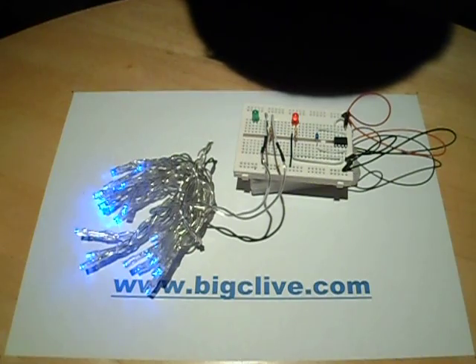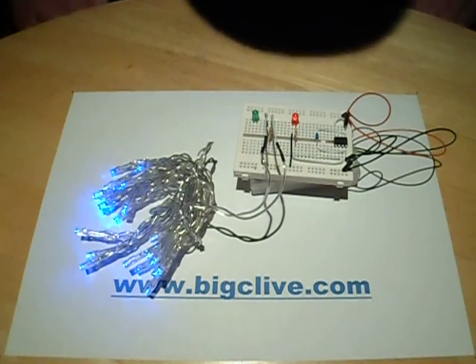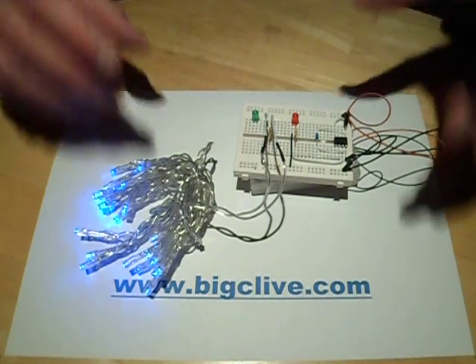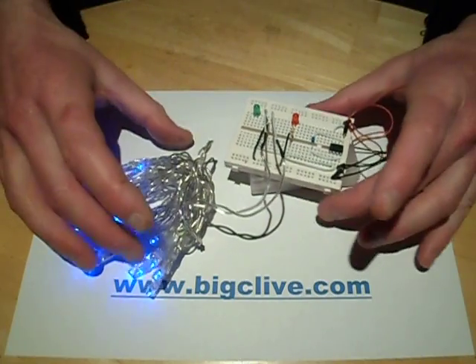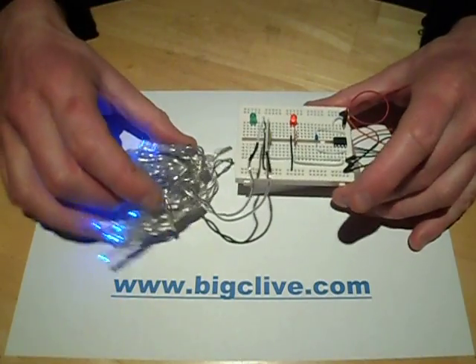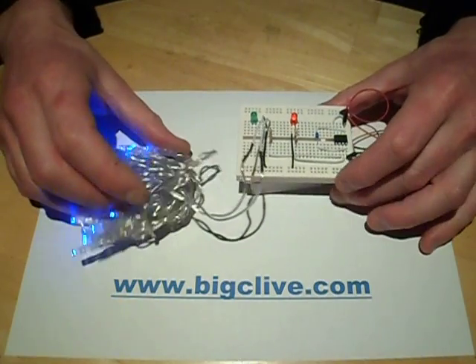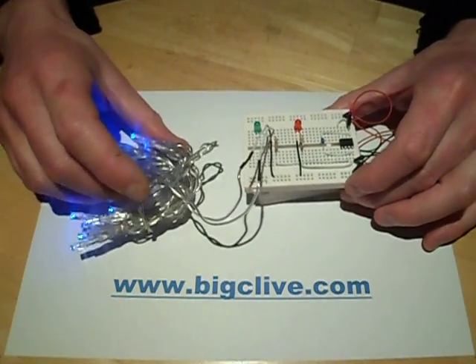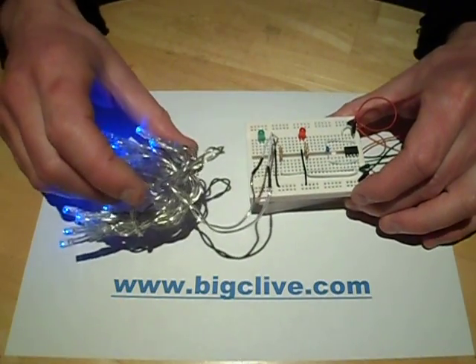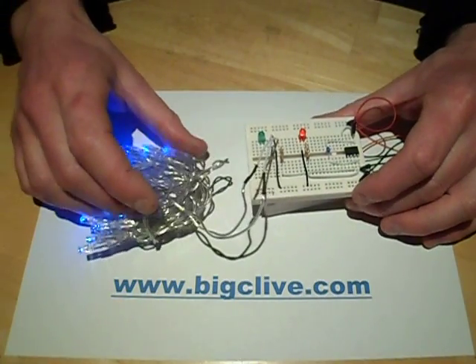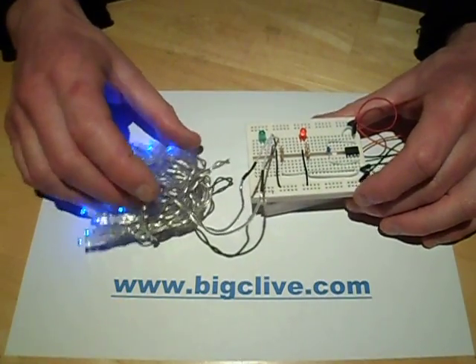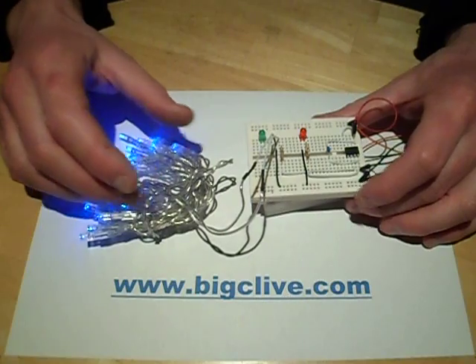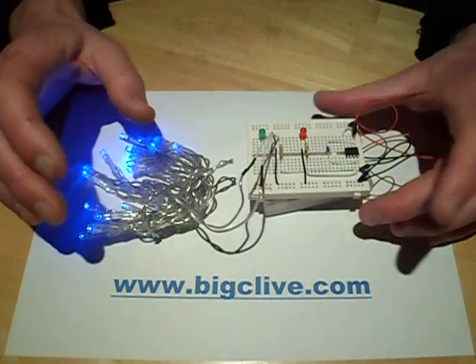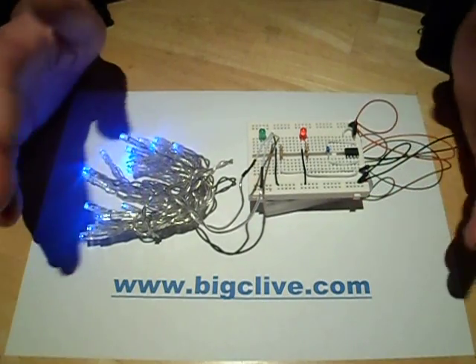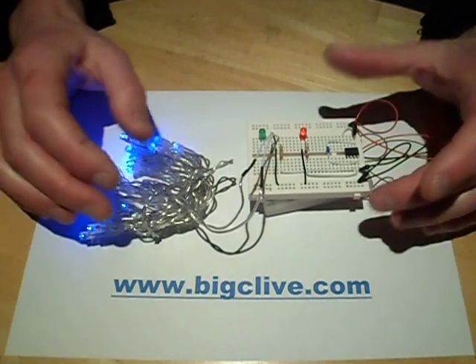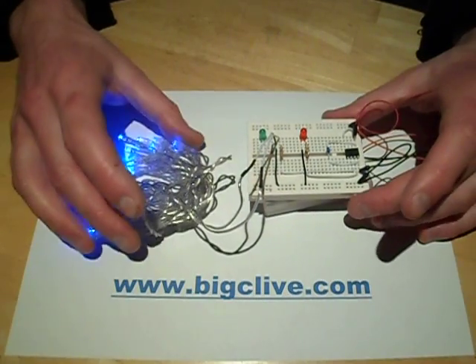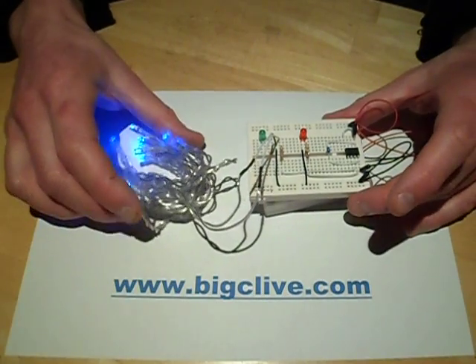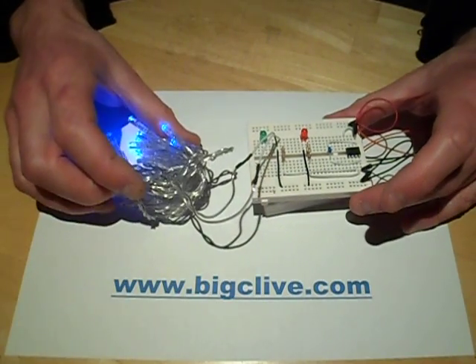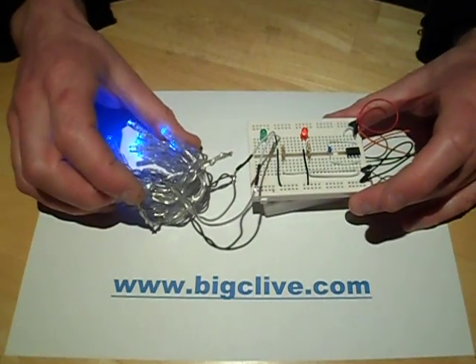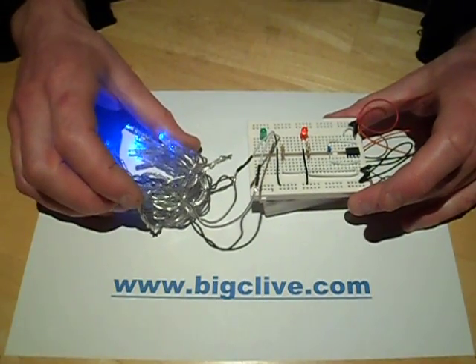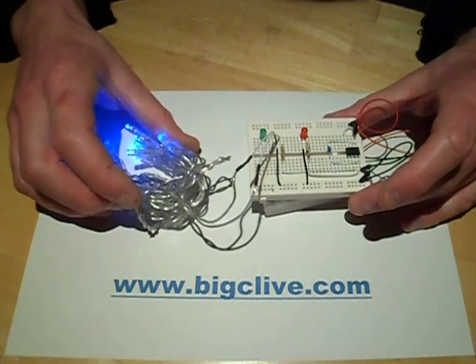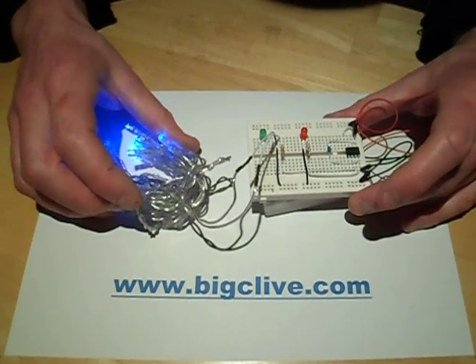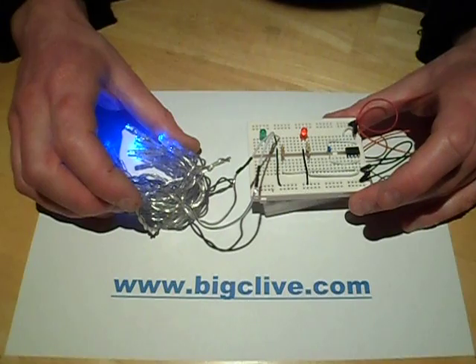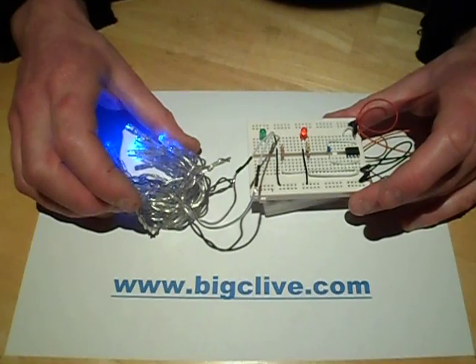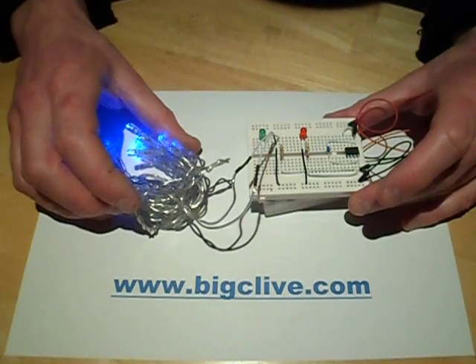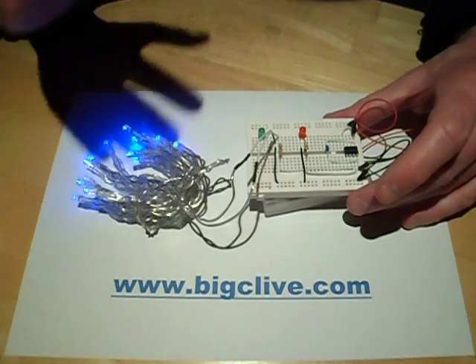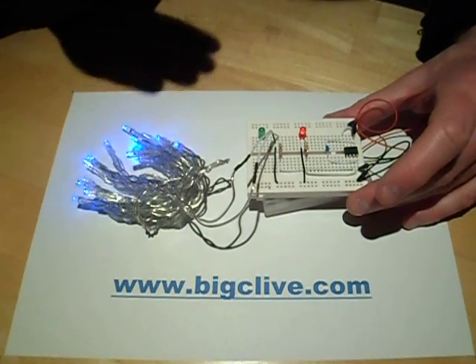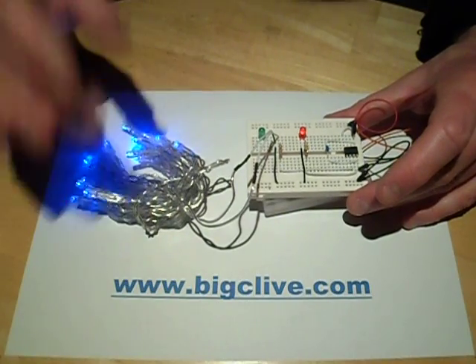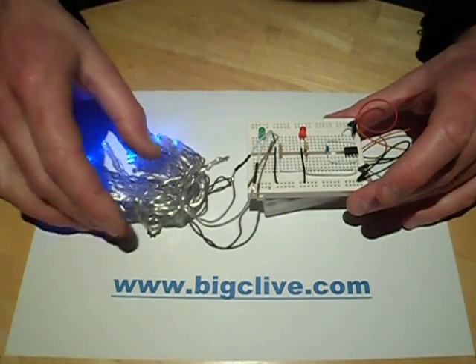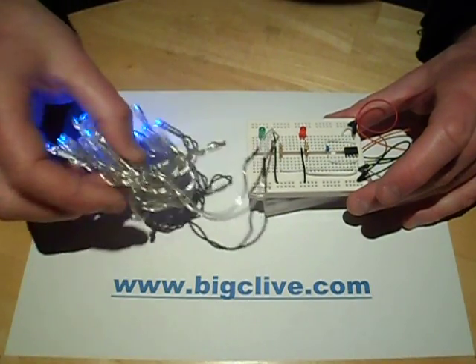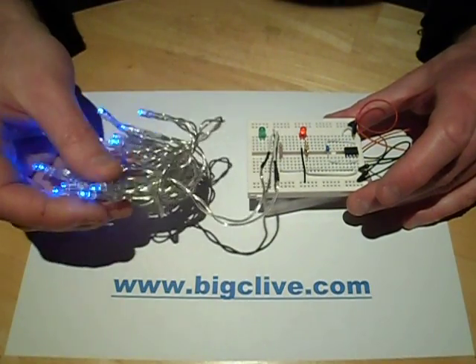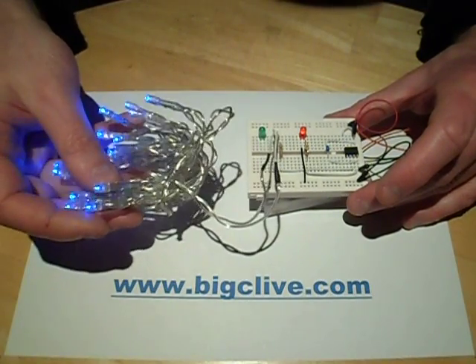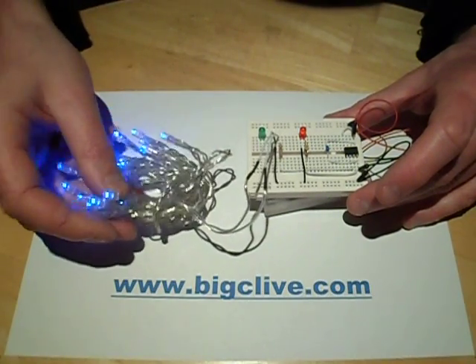That way, when you're putting your lights up for Christmas in the garden and you turn them on as soon as you get home from work, they'd only just be at the borderline of turning on at that time every night.